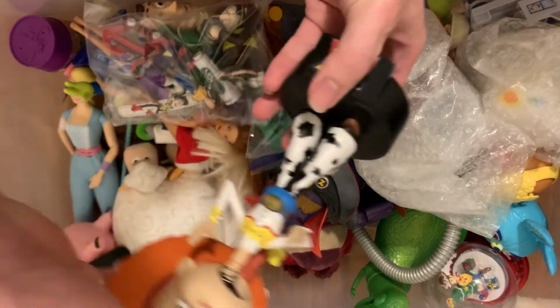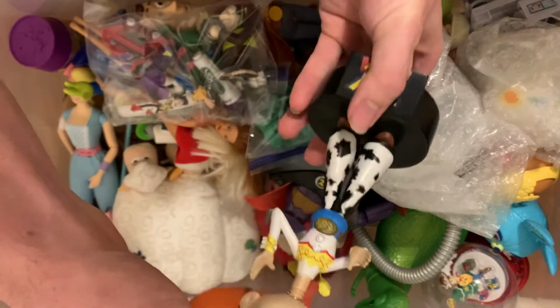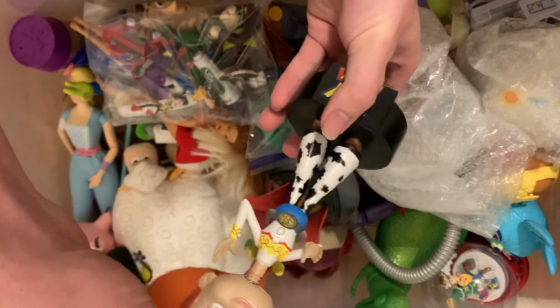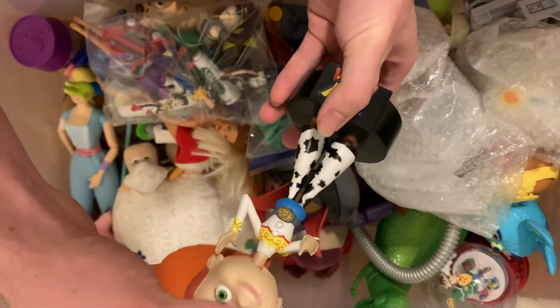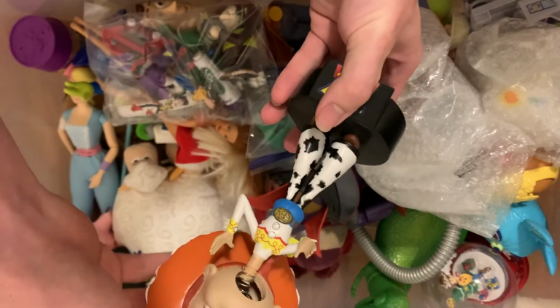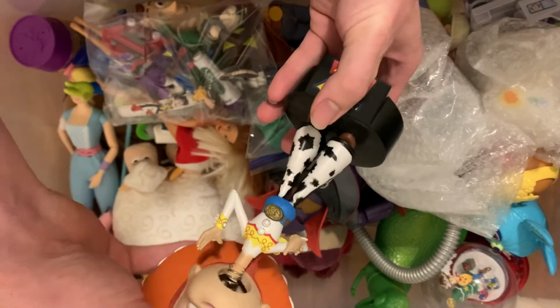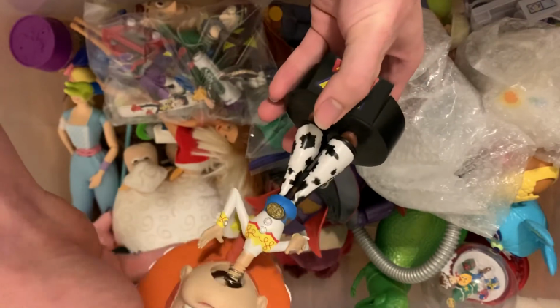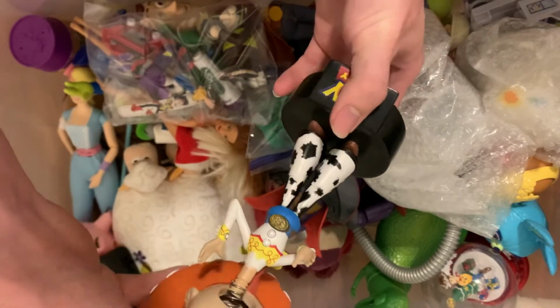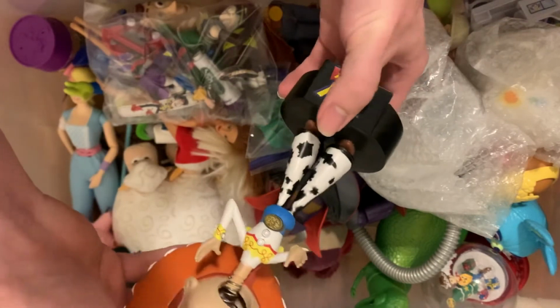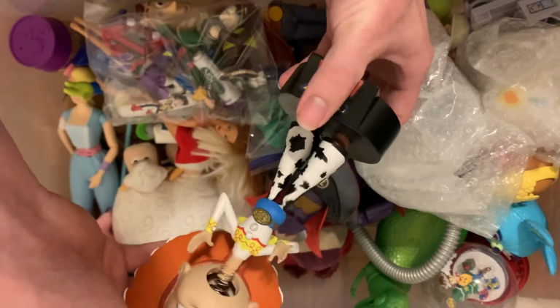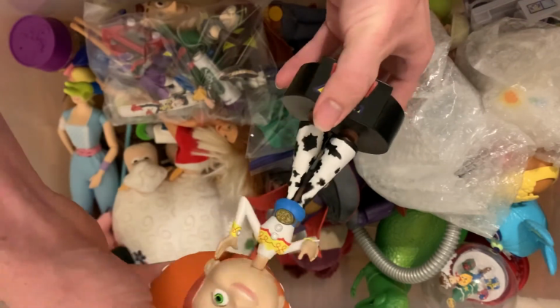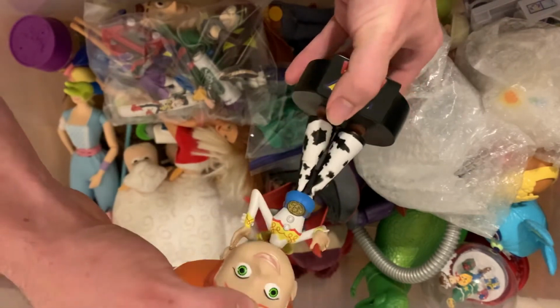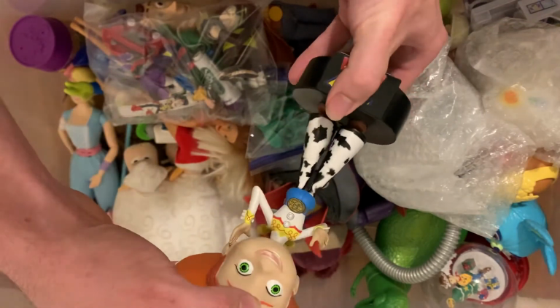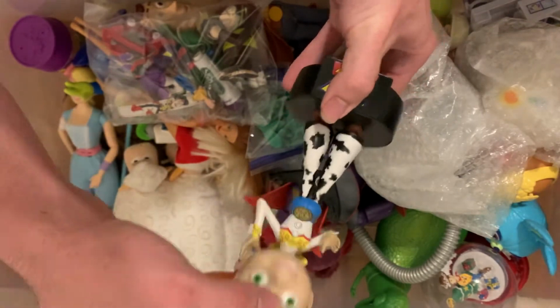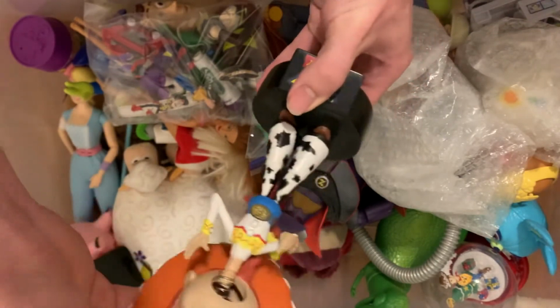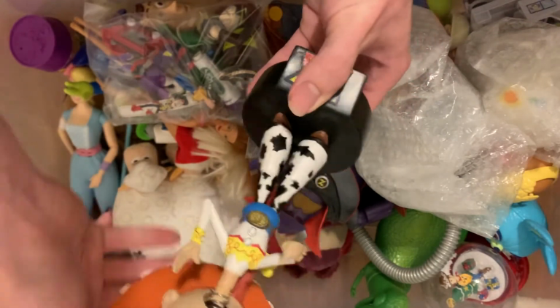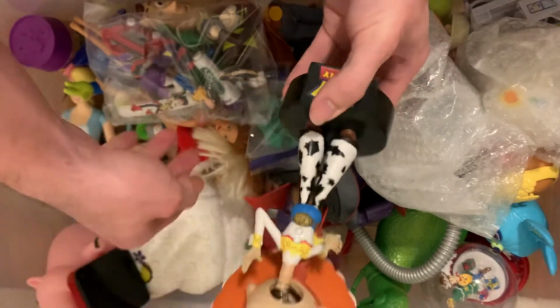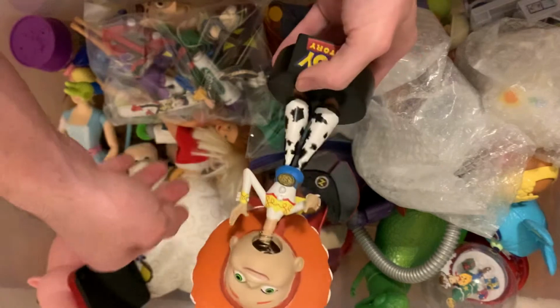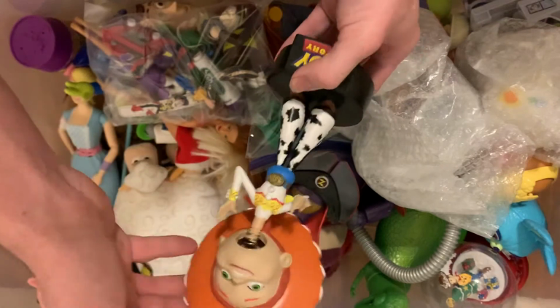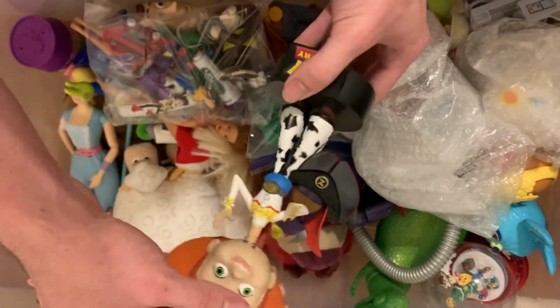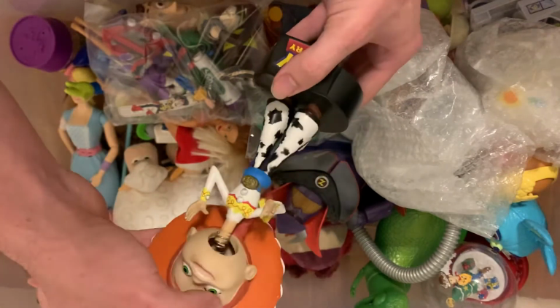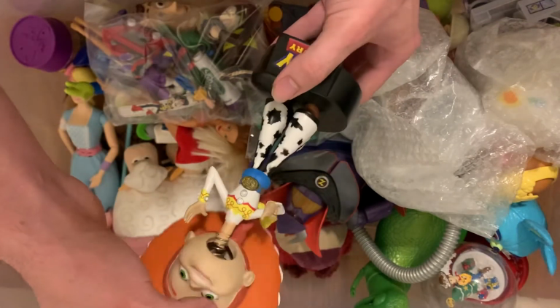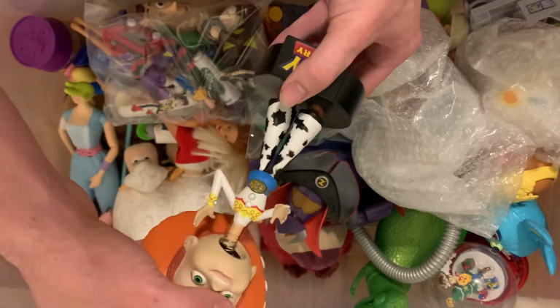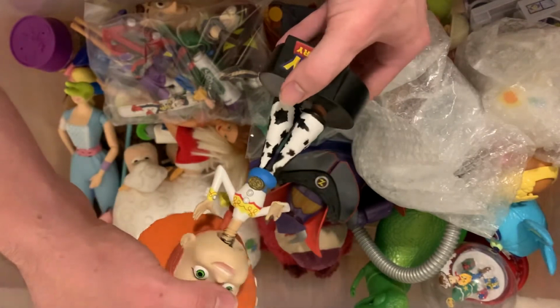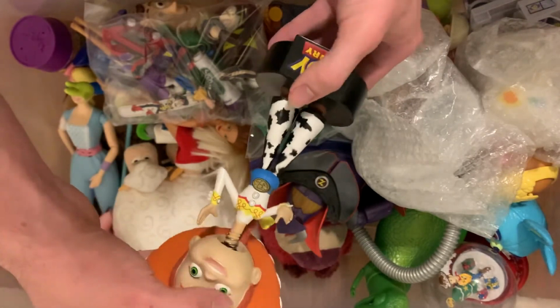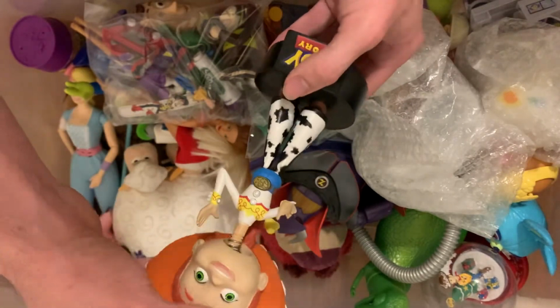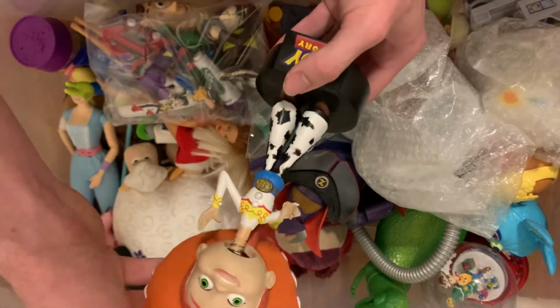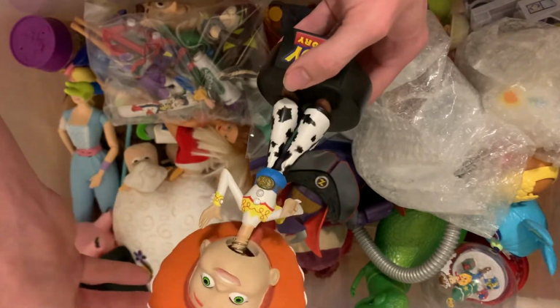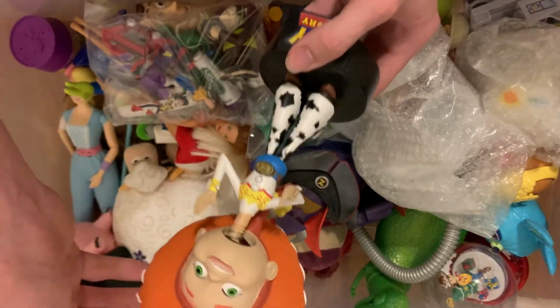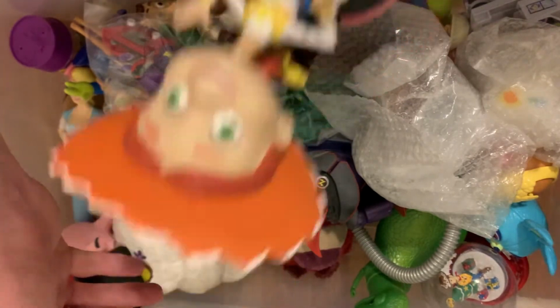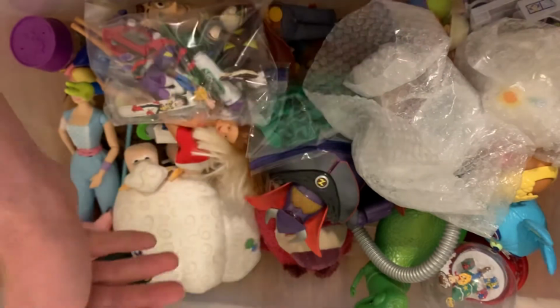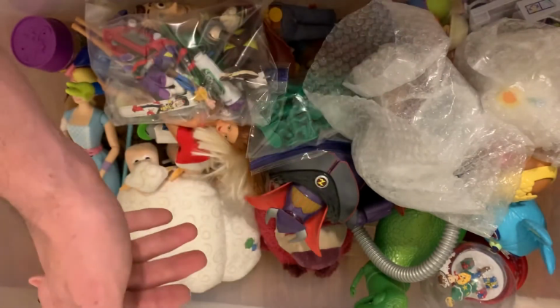I have a bobble head — oh, her head's popped out, that's not good. Bobble head Jessie with an almost broken bobble head. Gotta fix that.